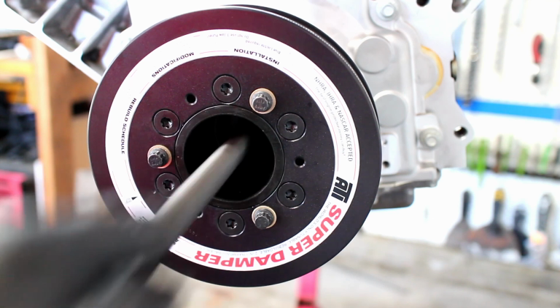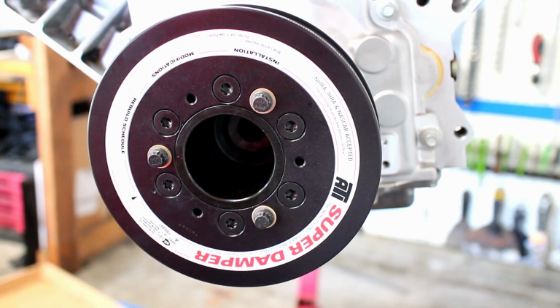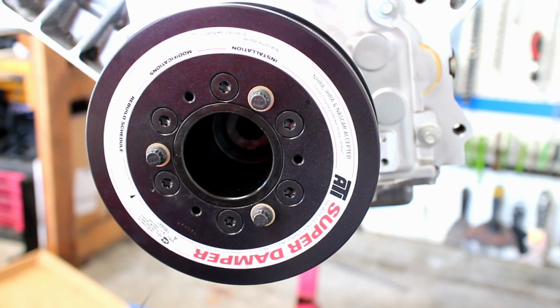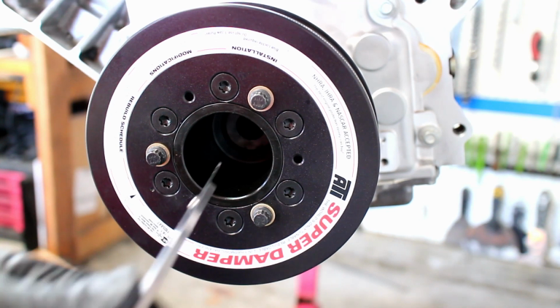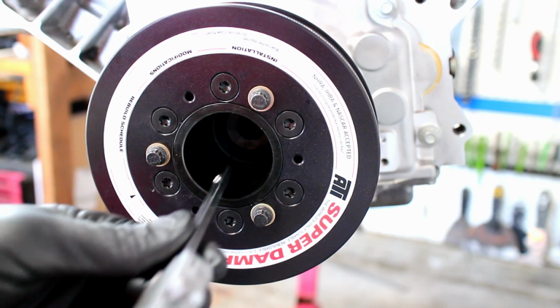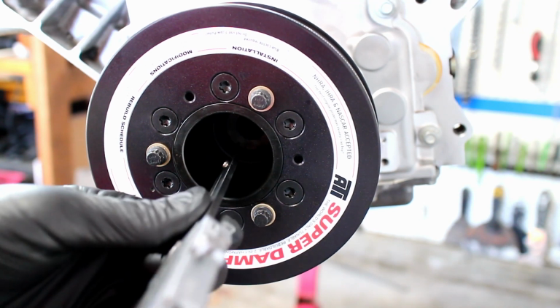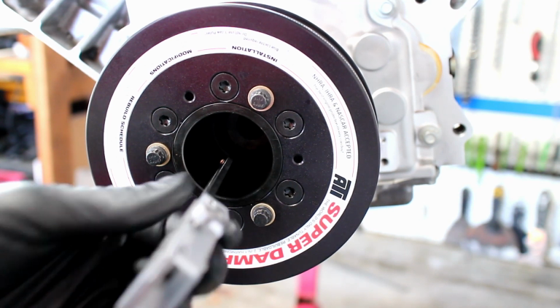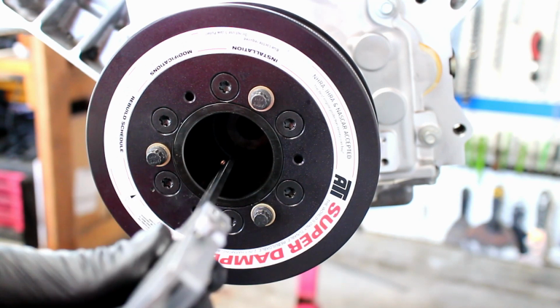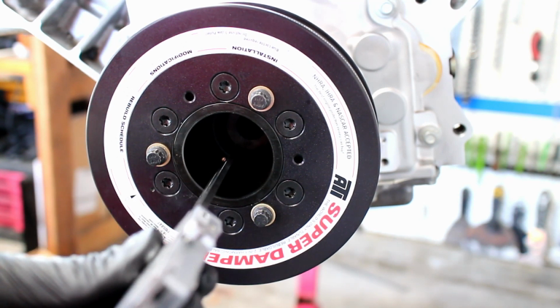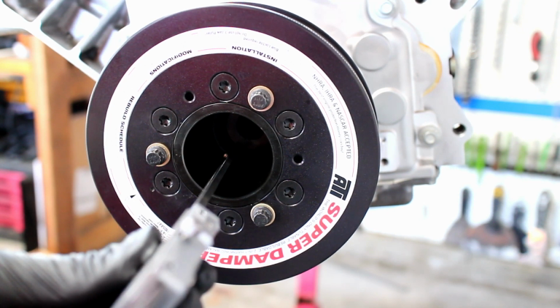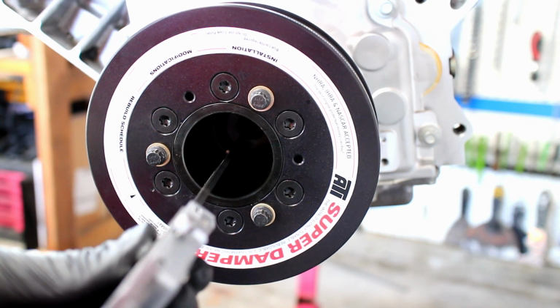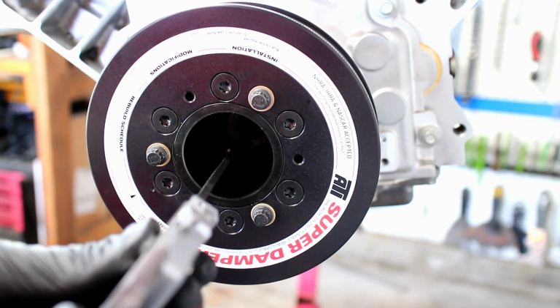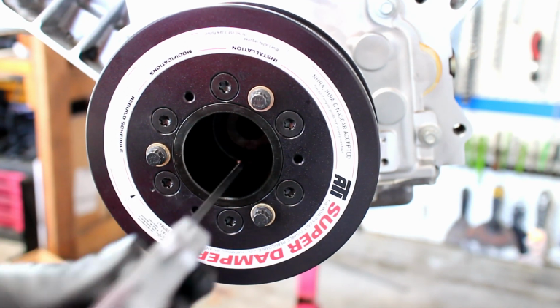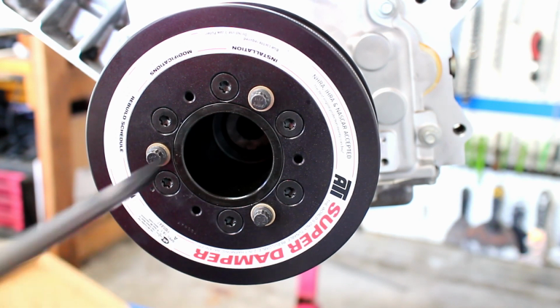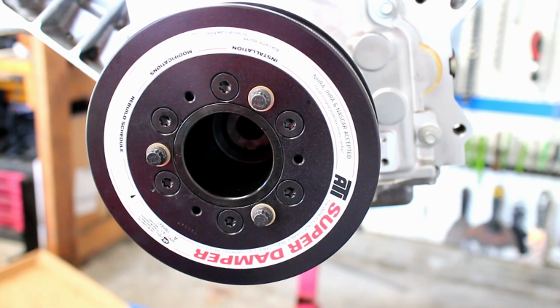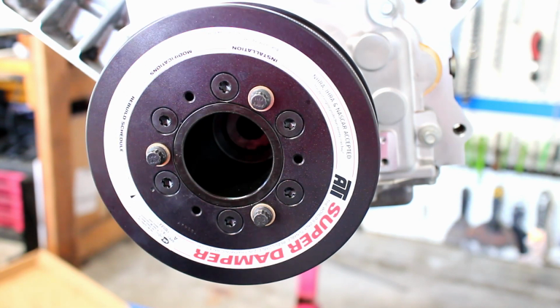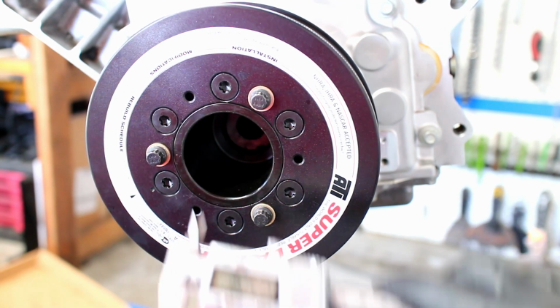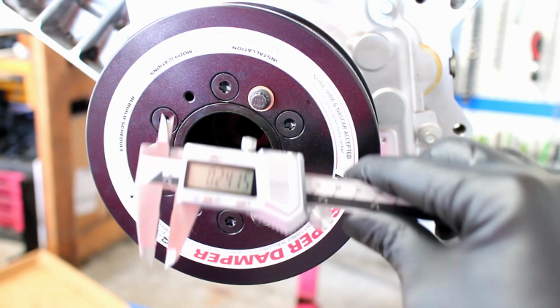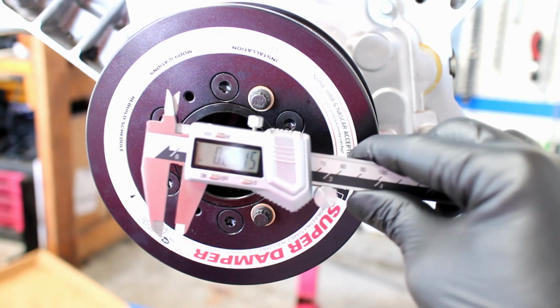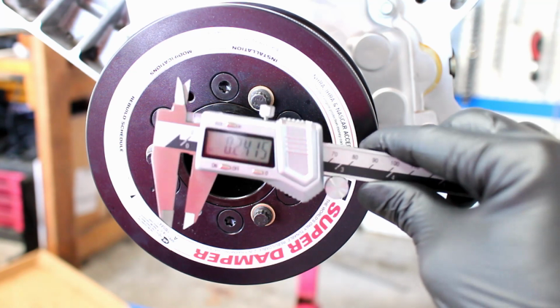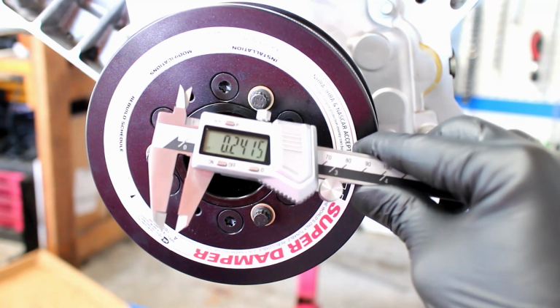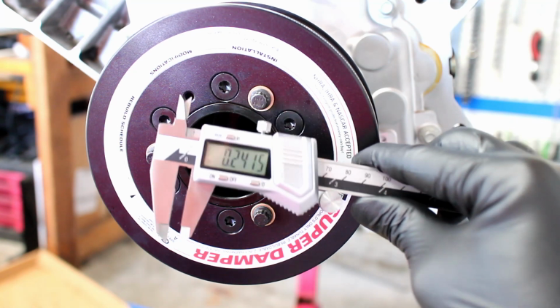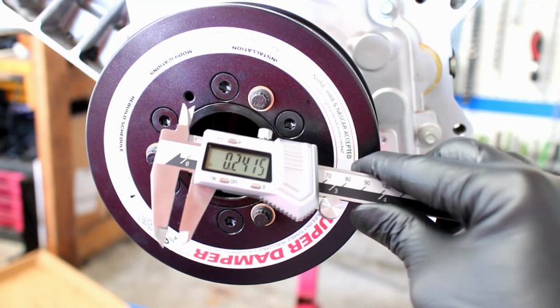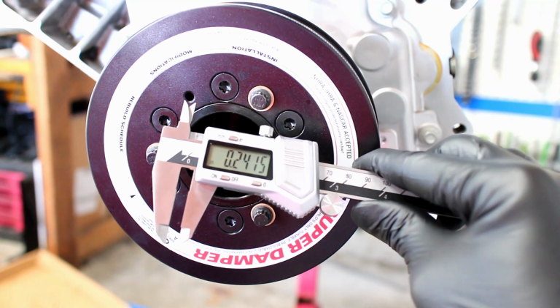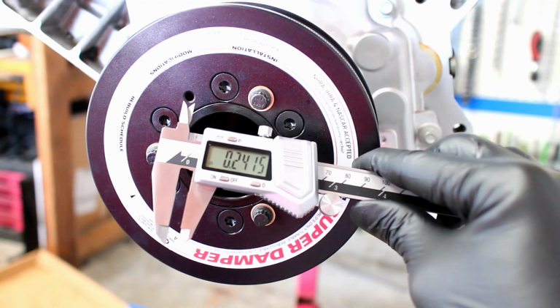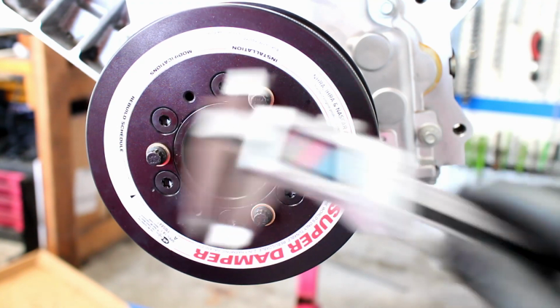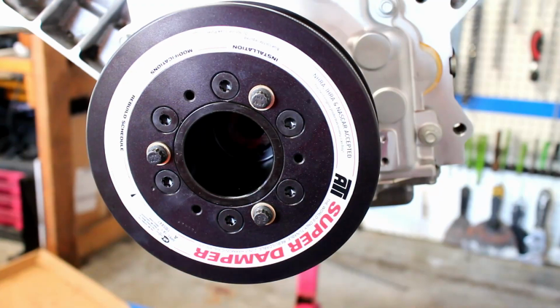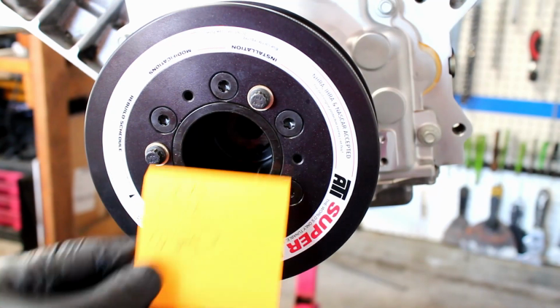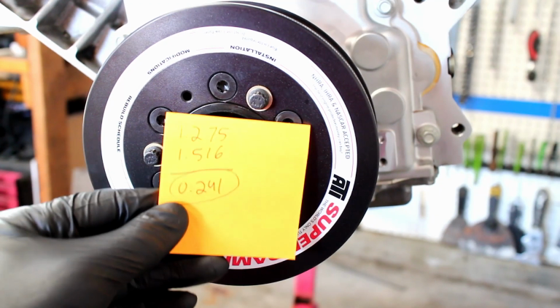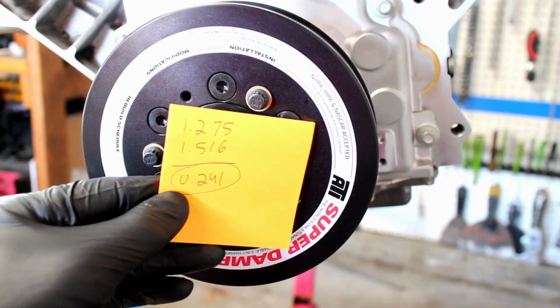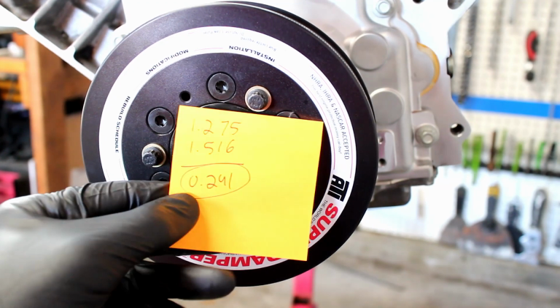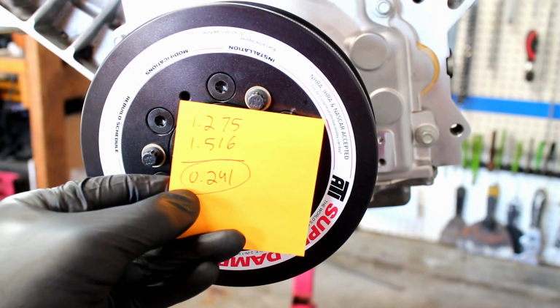I measured the damper depth to ensure it was seated all the way, and the number matches perfectly with the math that we did earlier in this video.